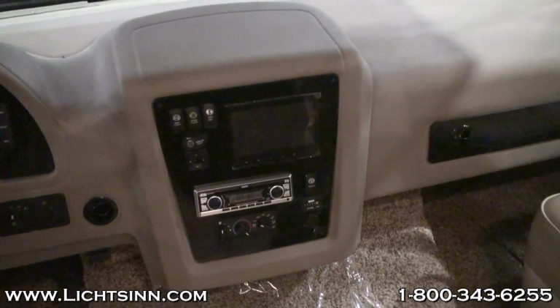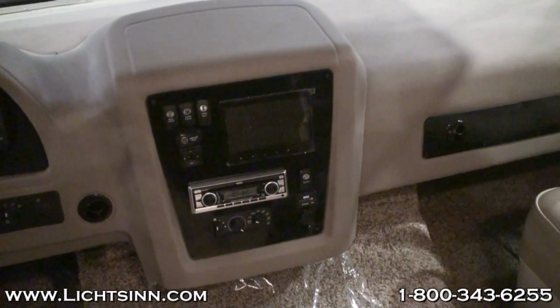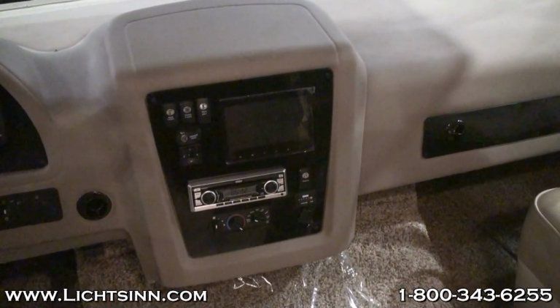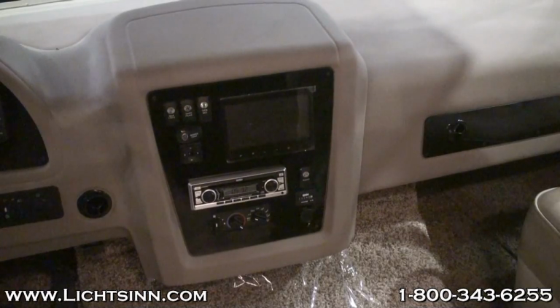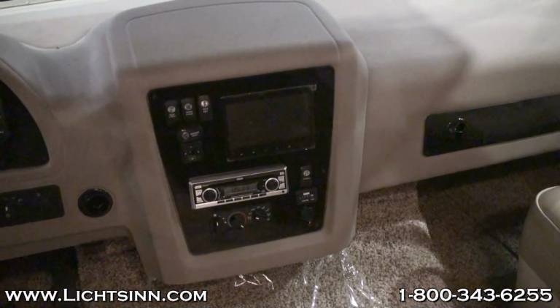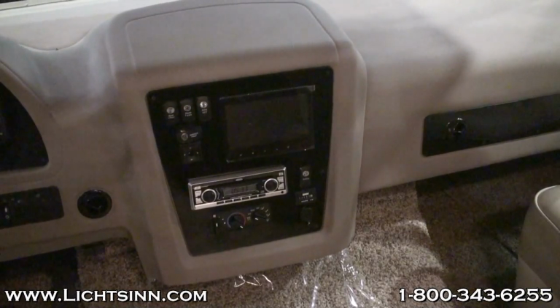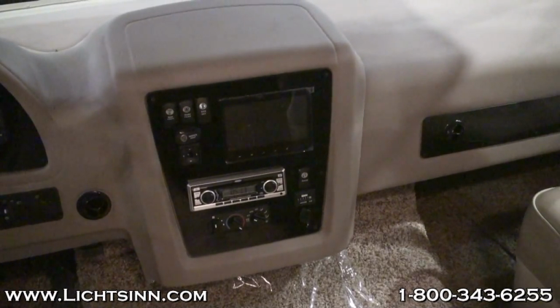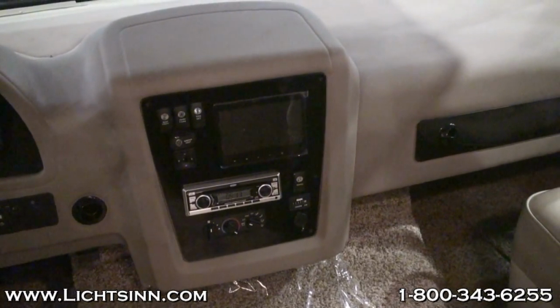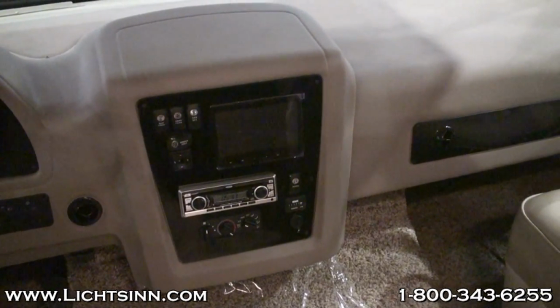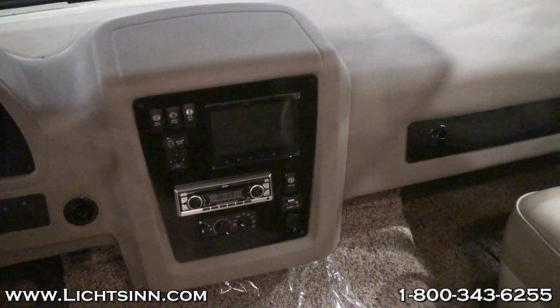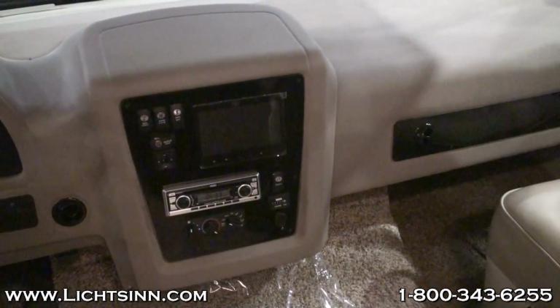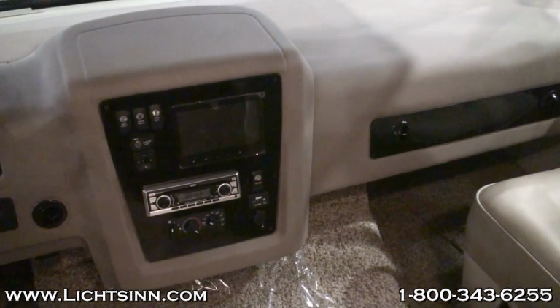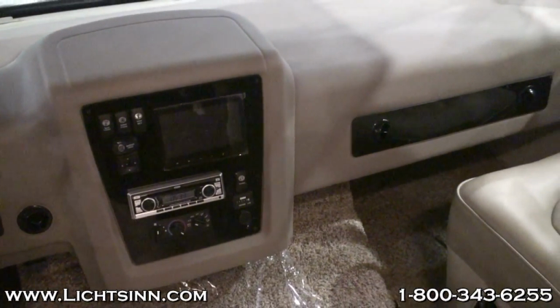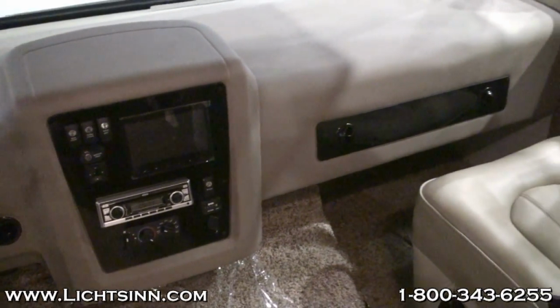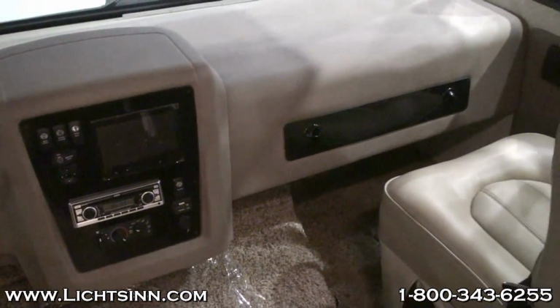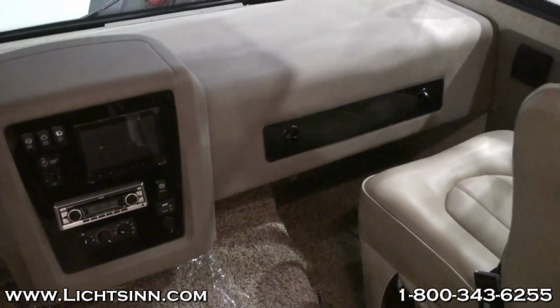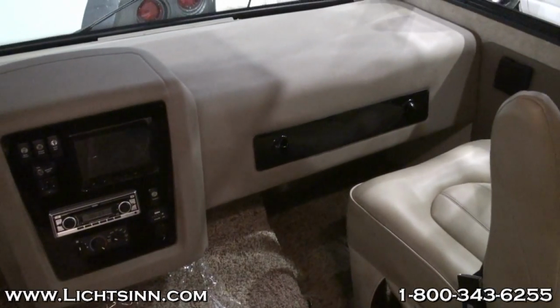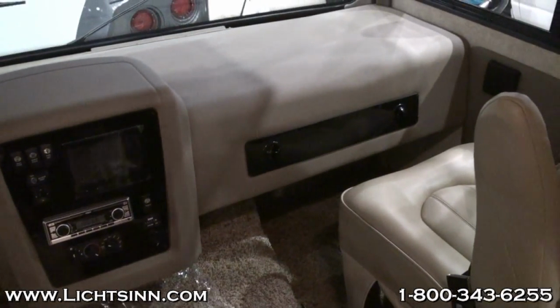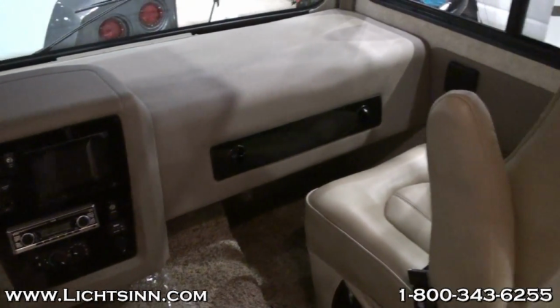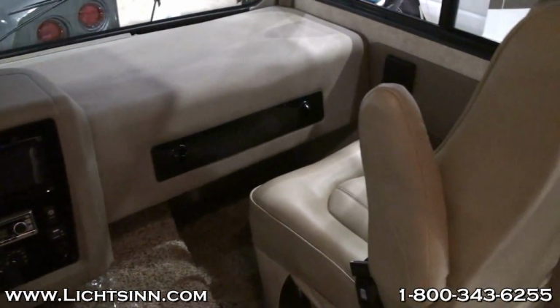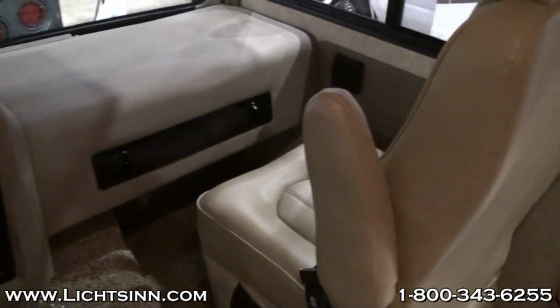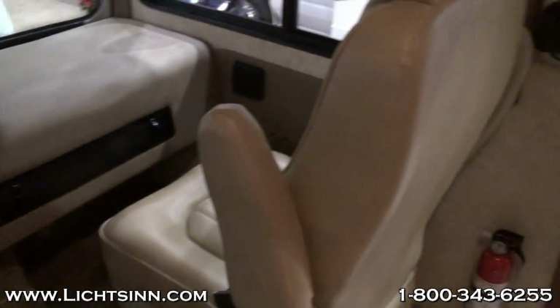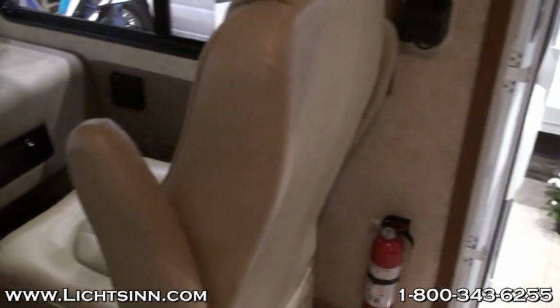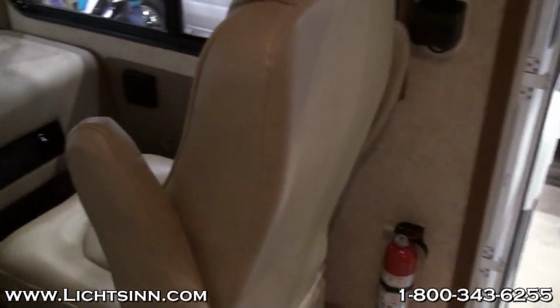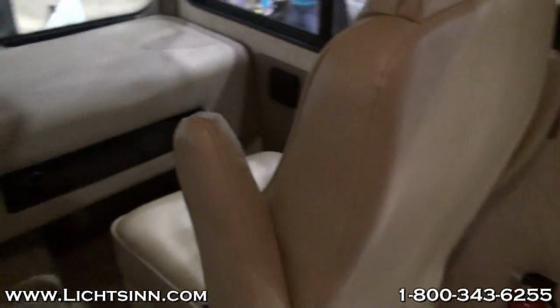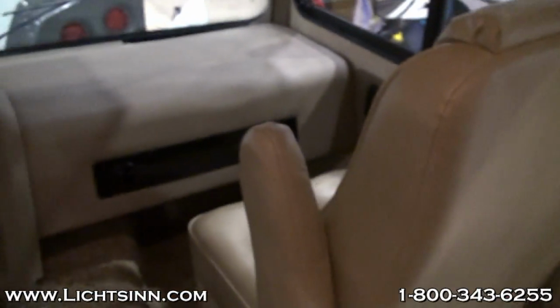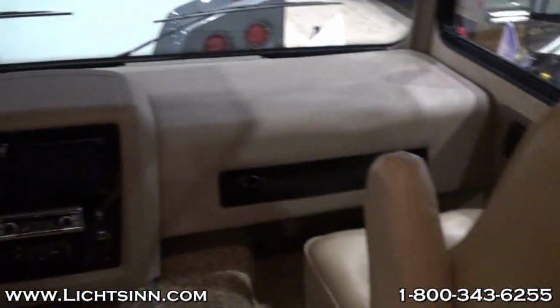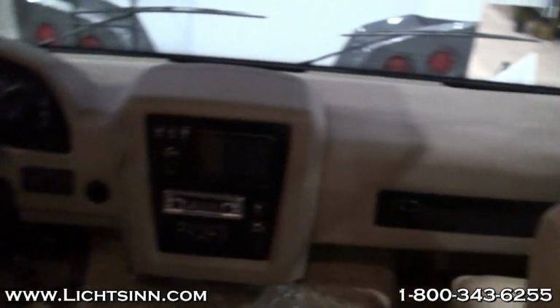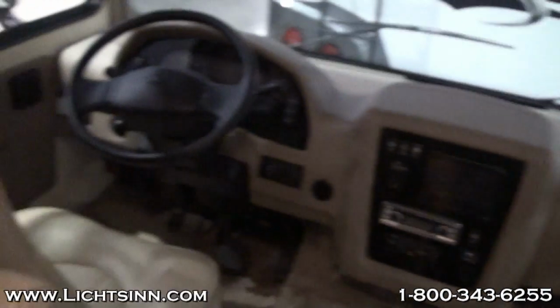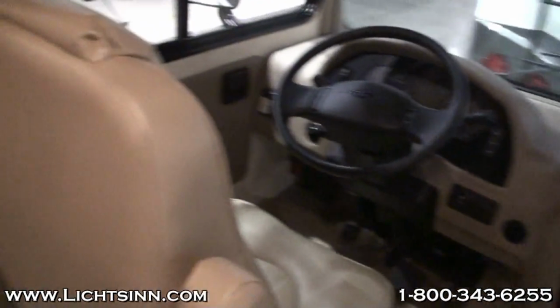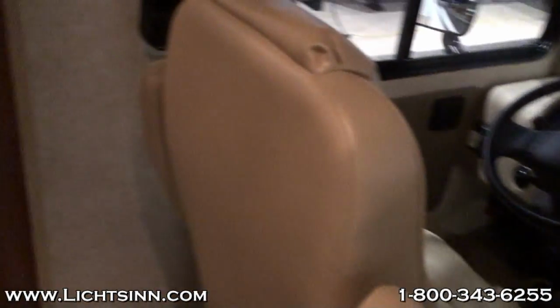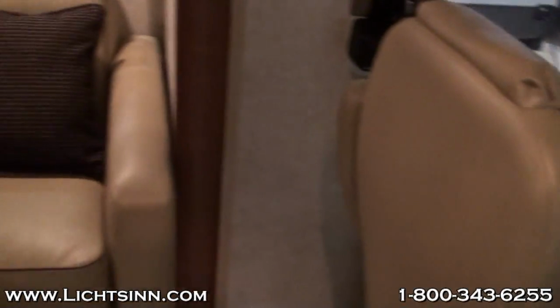You can see that they use a Jensen car radio system versus the radio that Winnebago uses that has specifically been designed for RVs. As you can see here, there is not an in-dash passenger workstation available in the Georgetown.